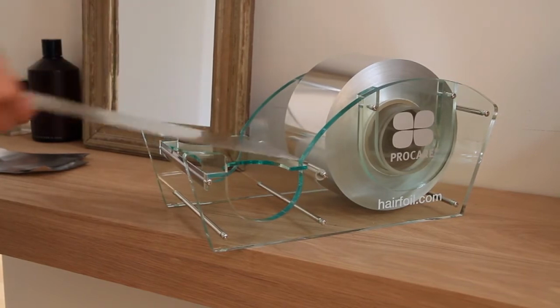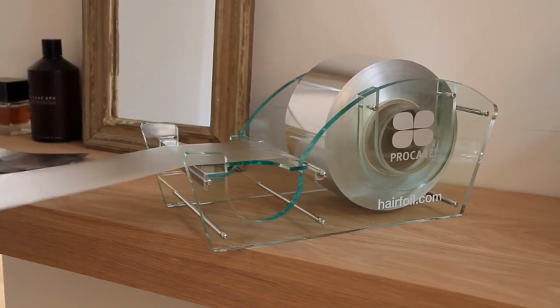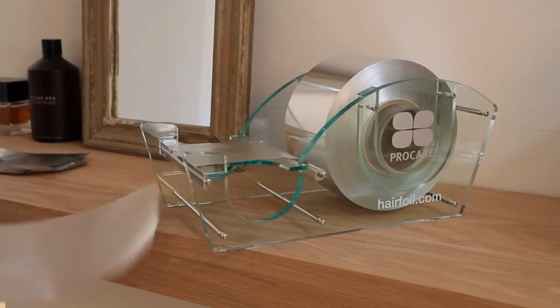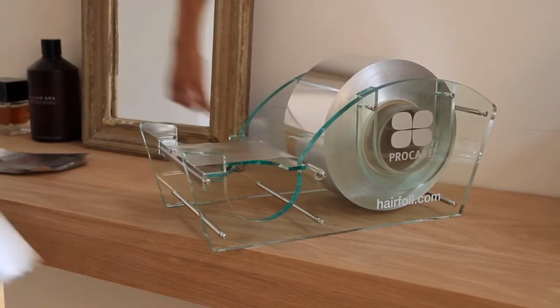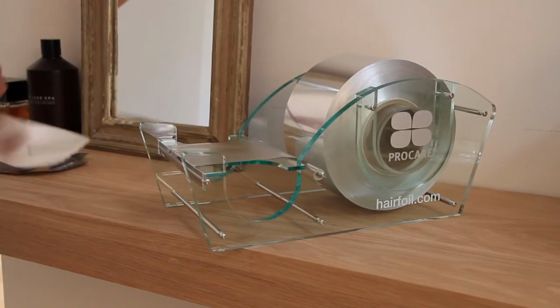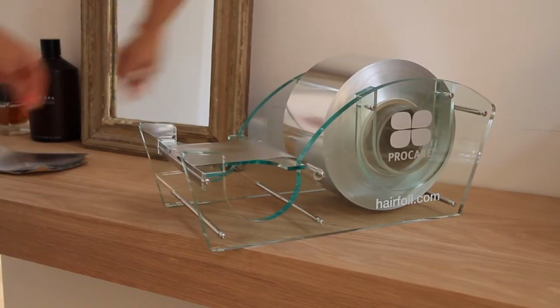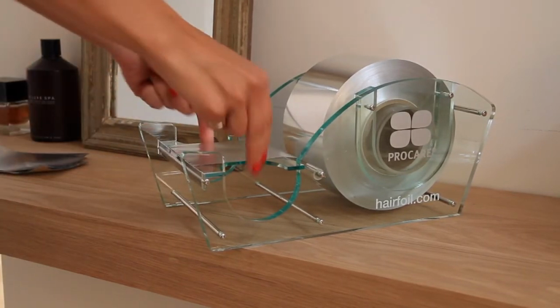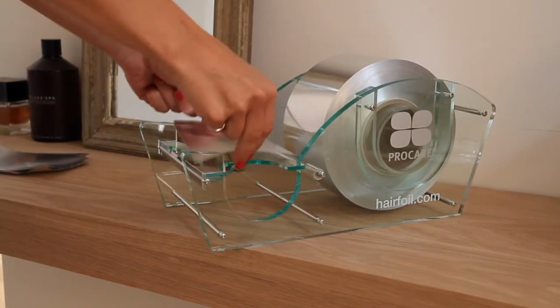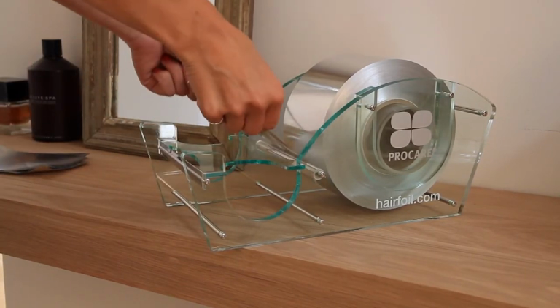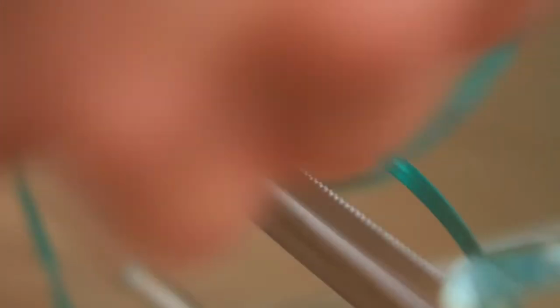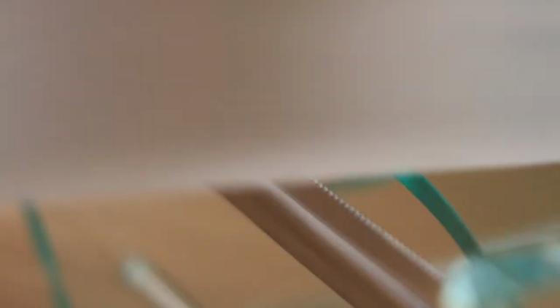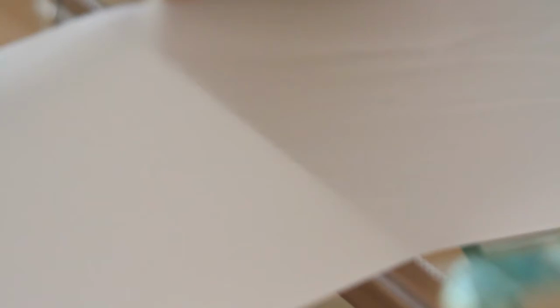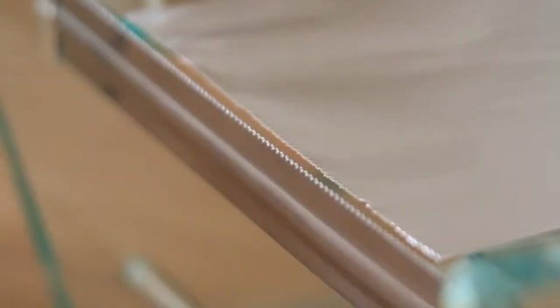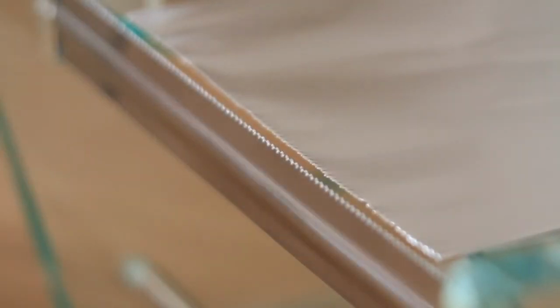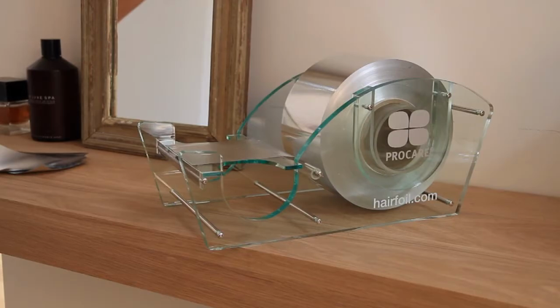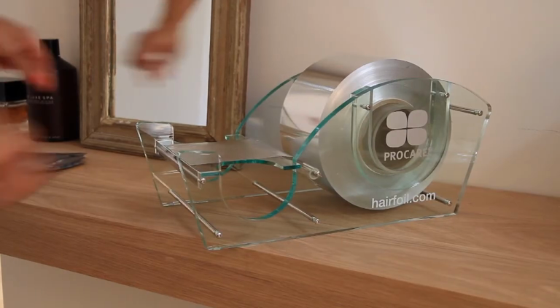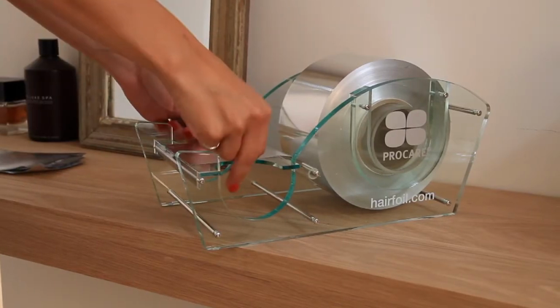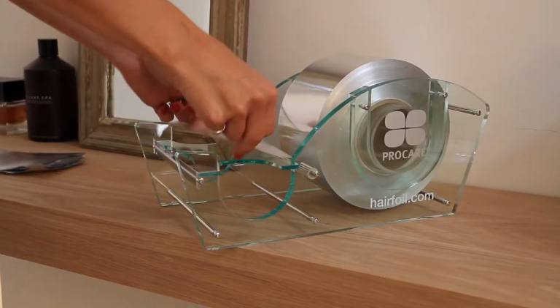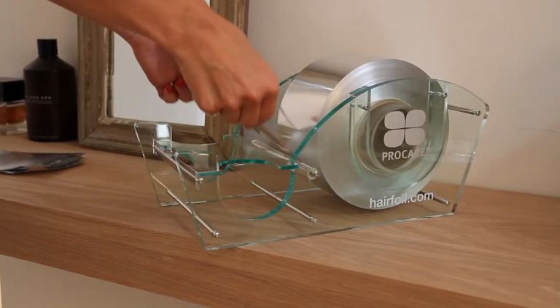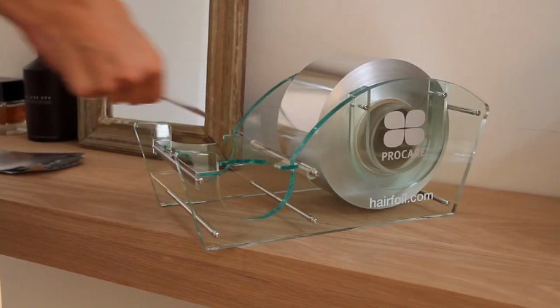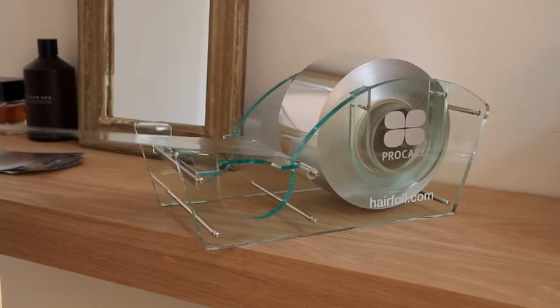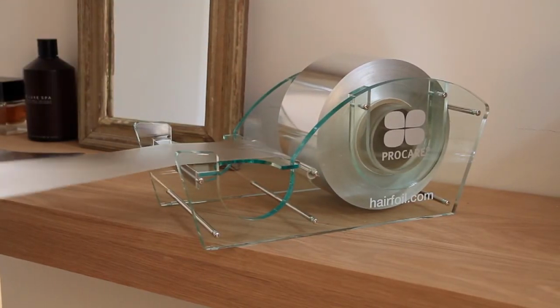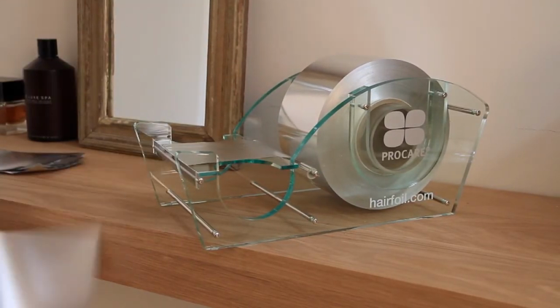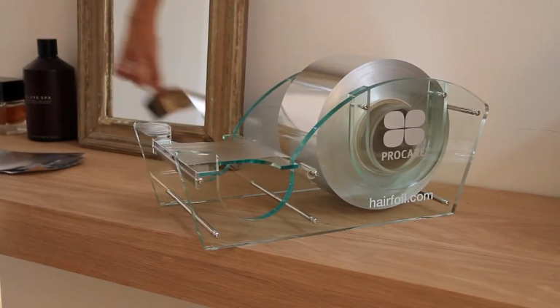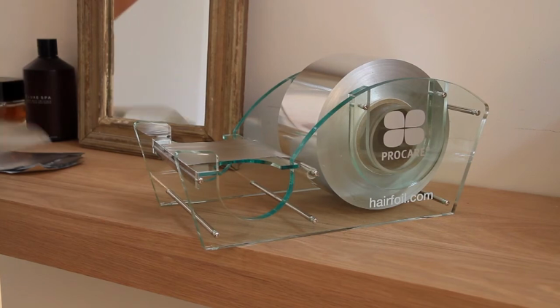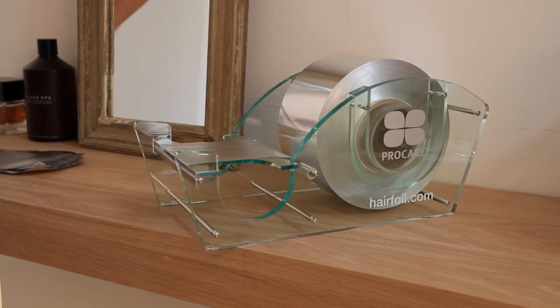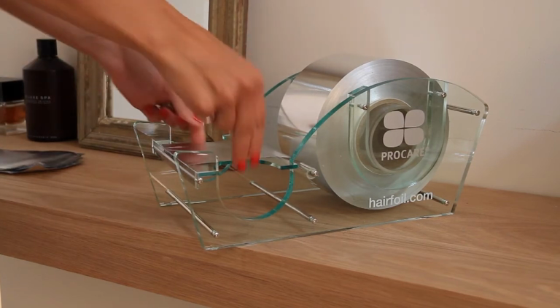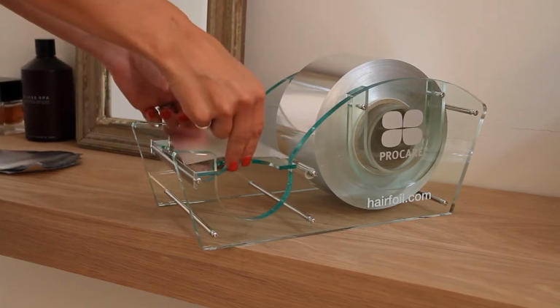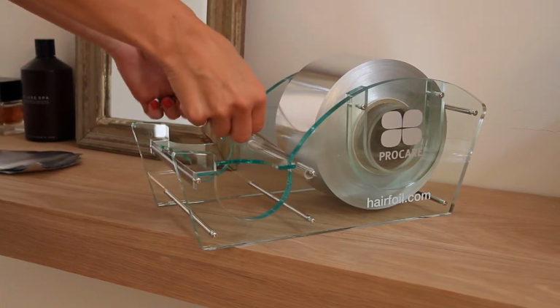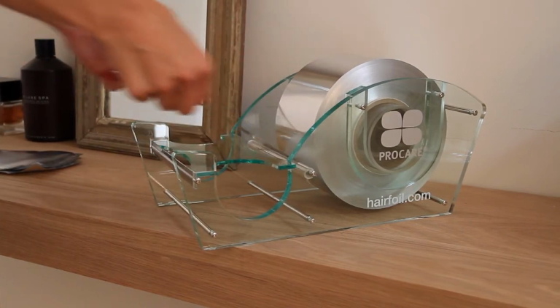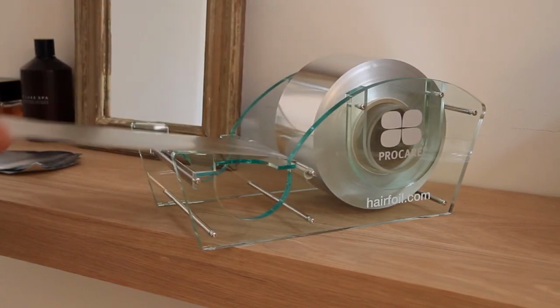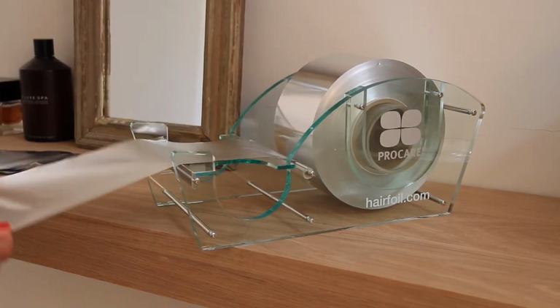For salons who prefer to hand tear foils, this is the ideal dispenser. Foils are available in both 100 and 120 millimeter widths and lengths from 225 meters to a thousand meters.